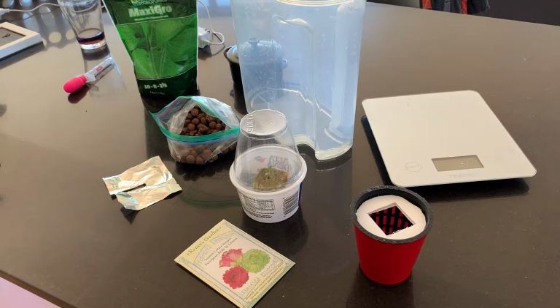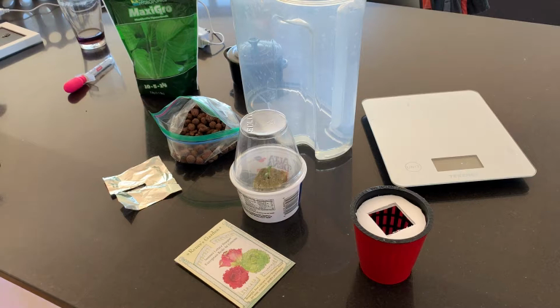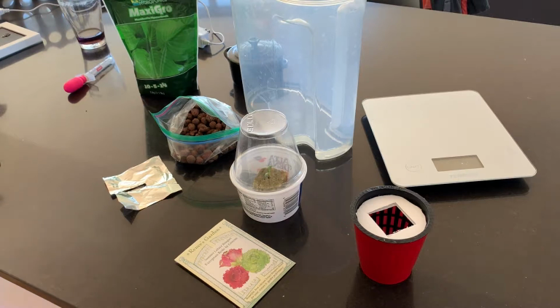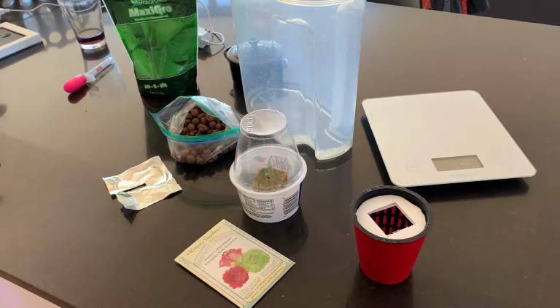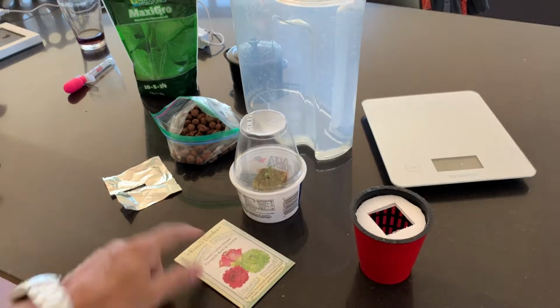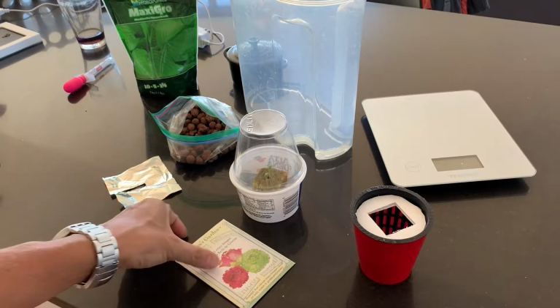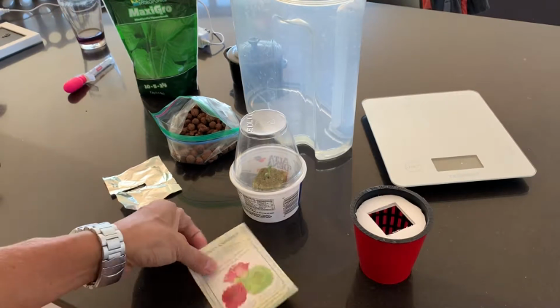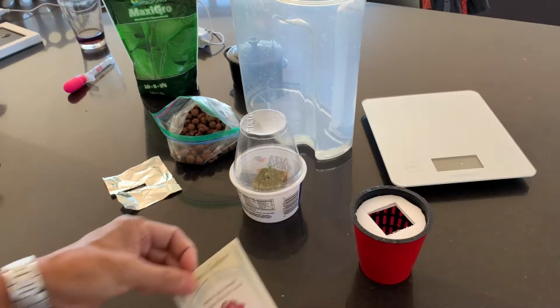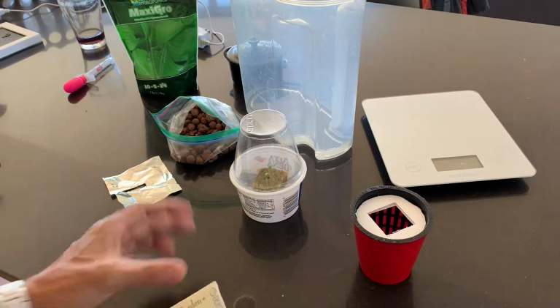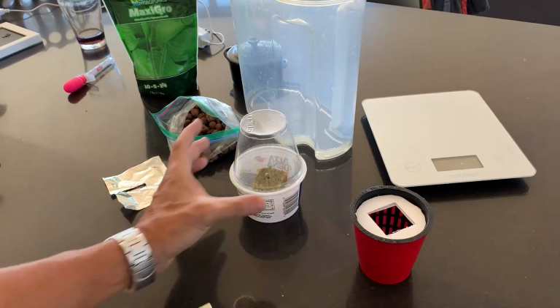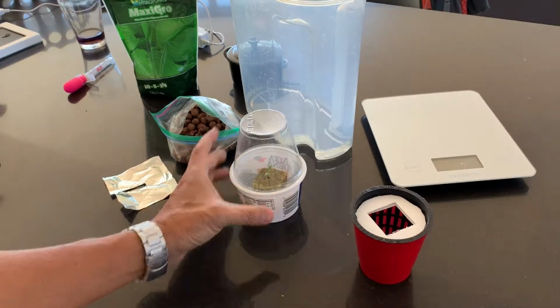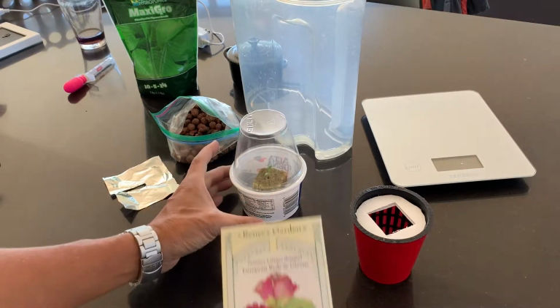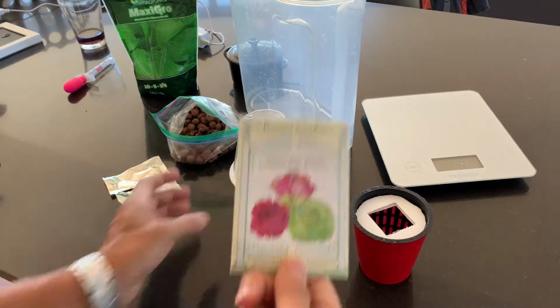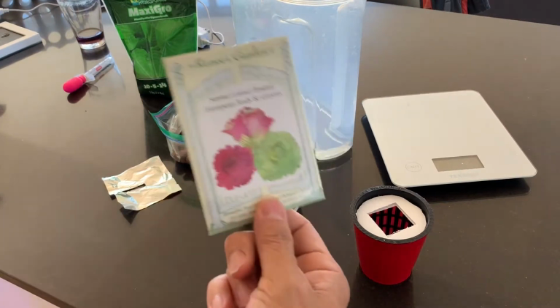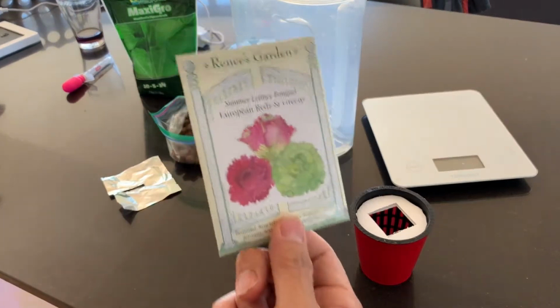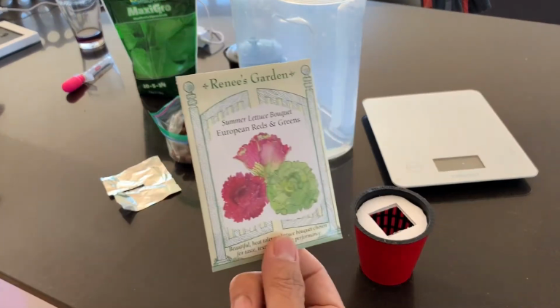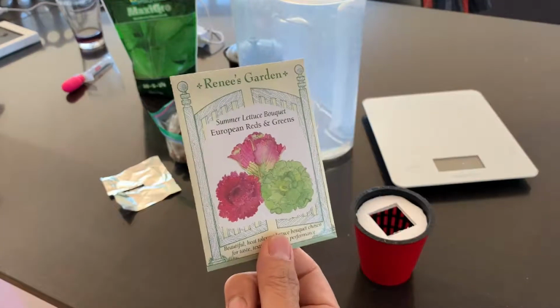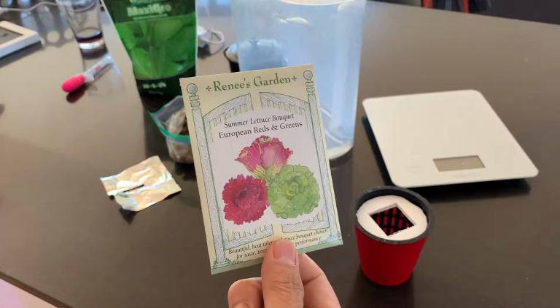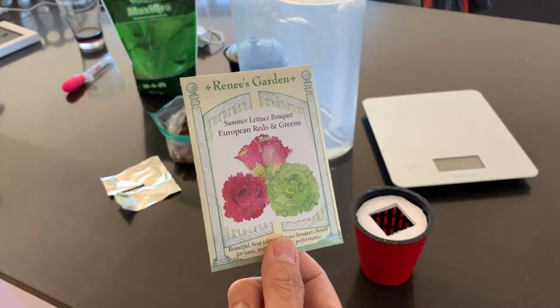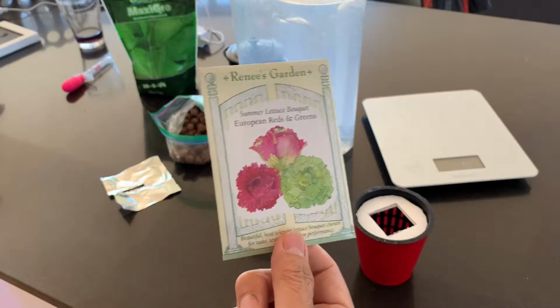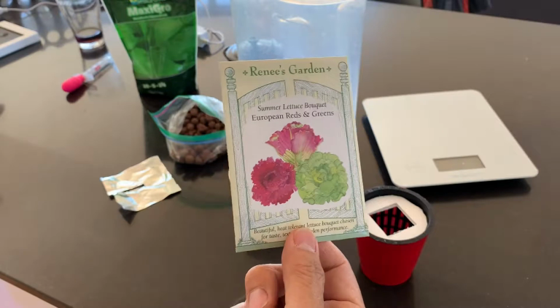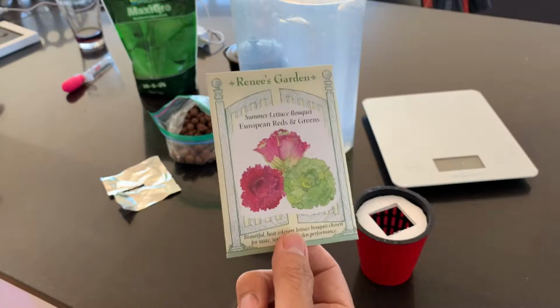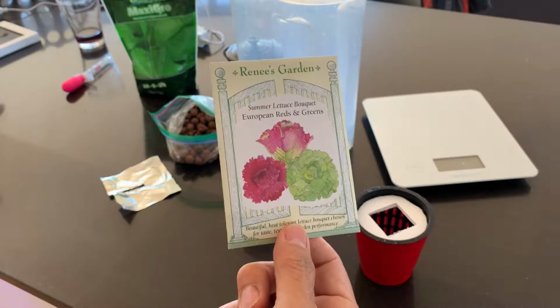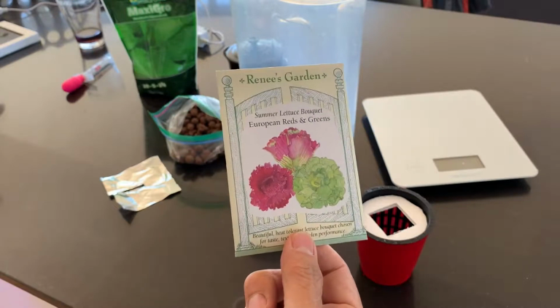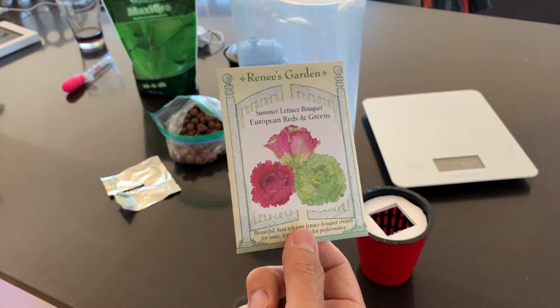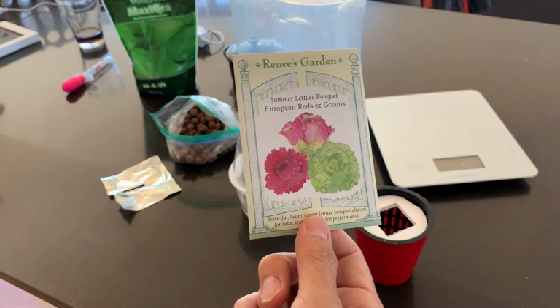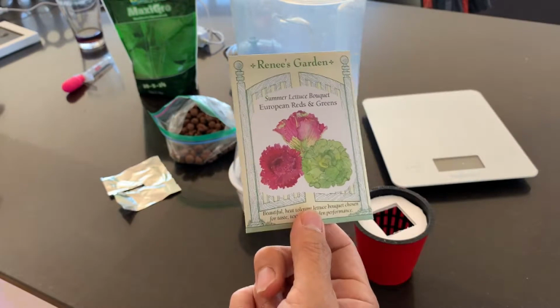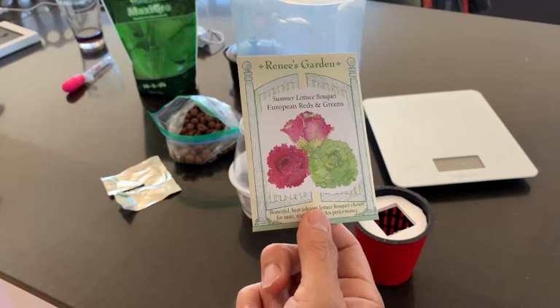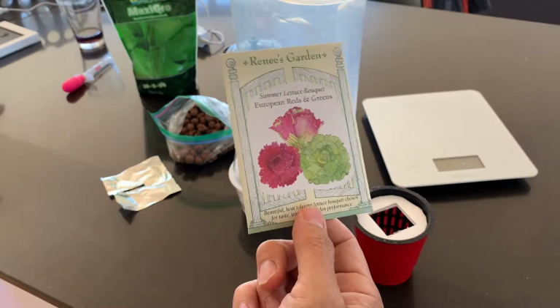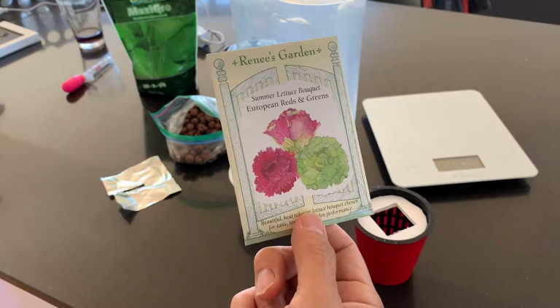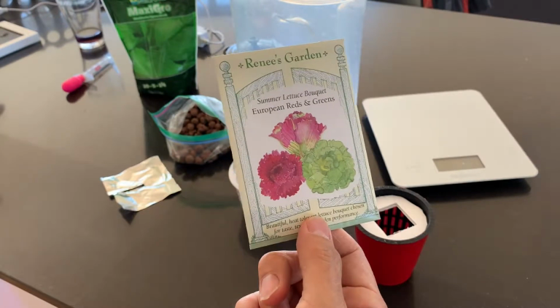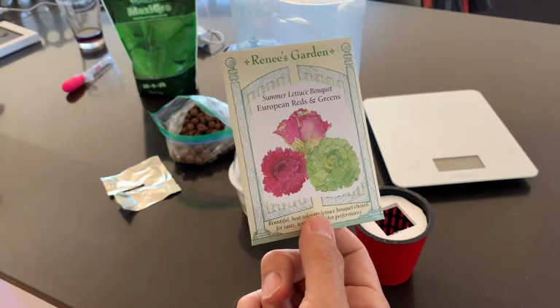I'm going to show you how I transplant my seedlings. I sprout a few of these plants every week to fill my lettuce pipeline.